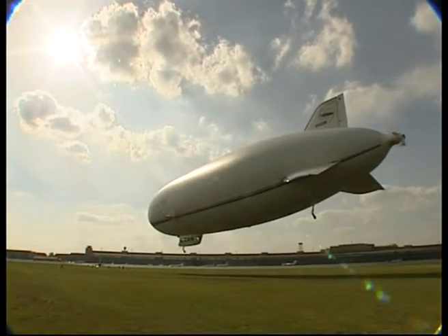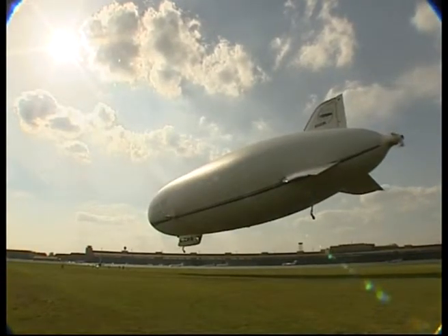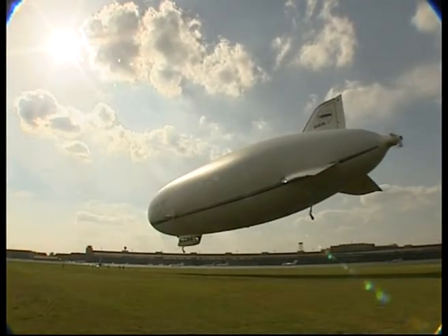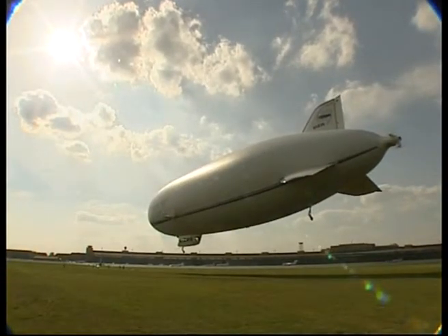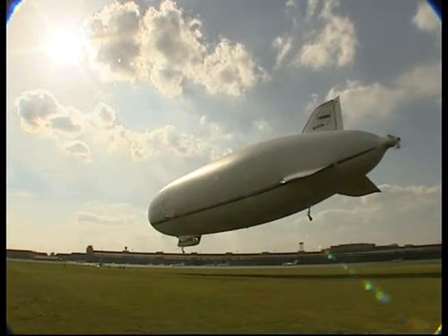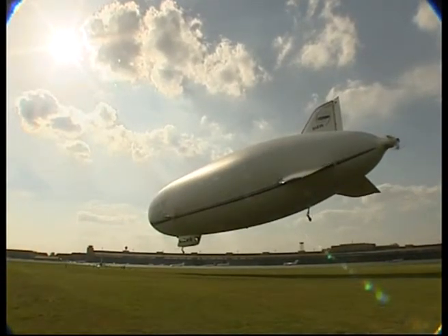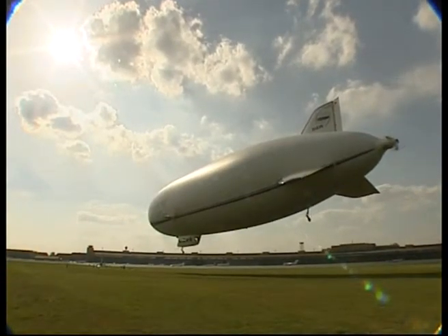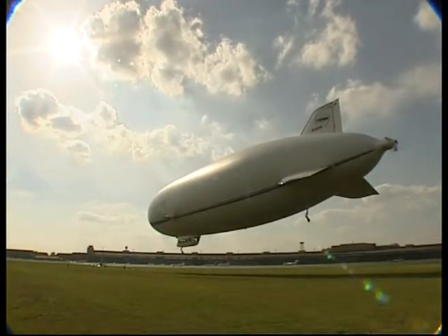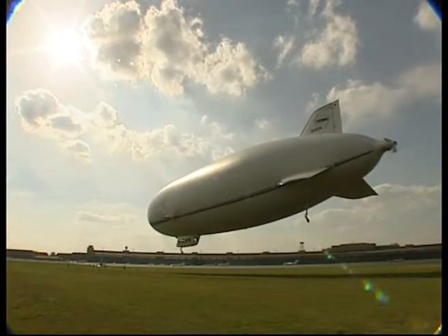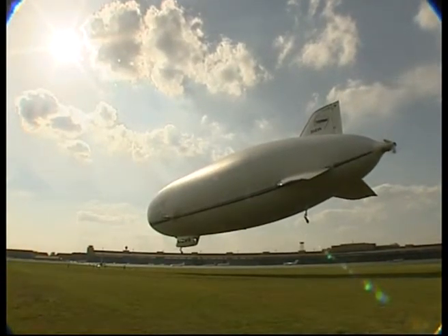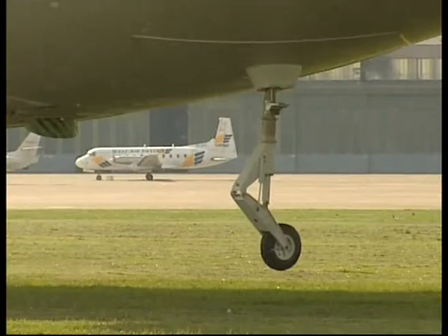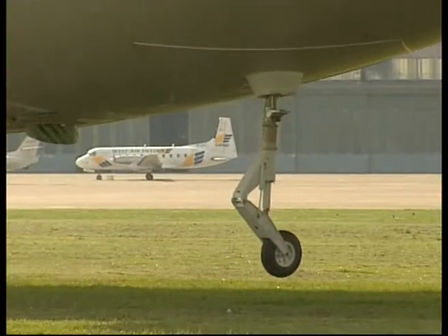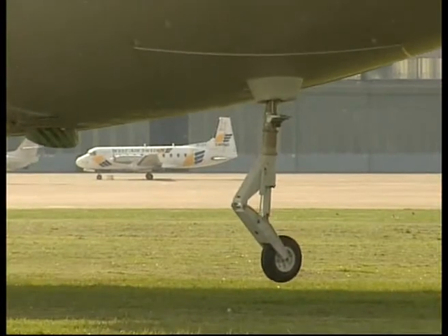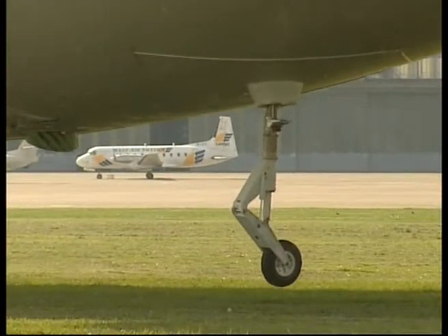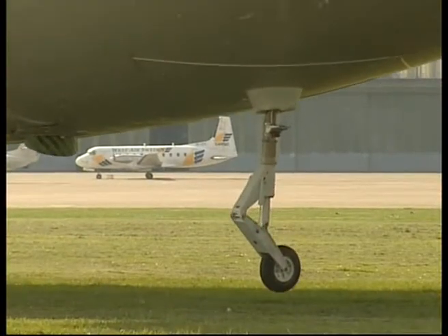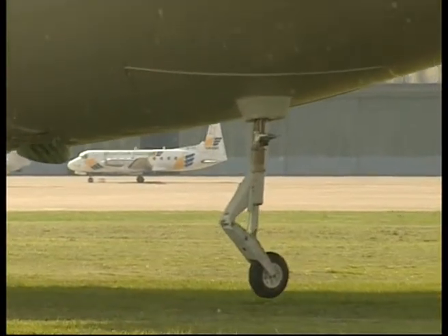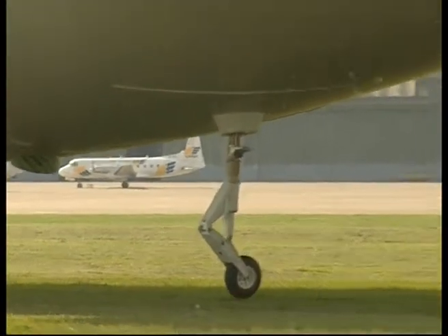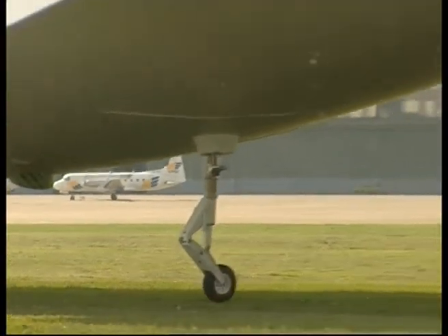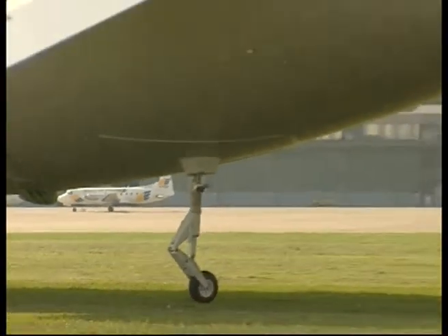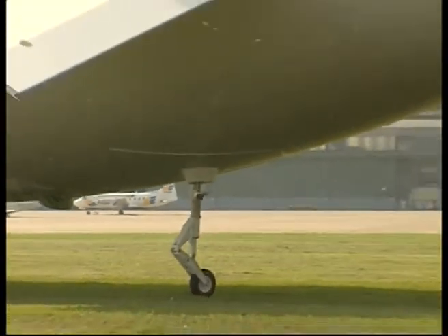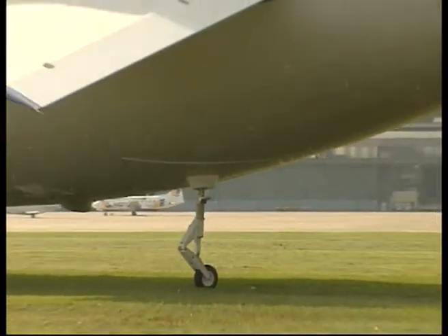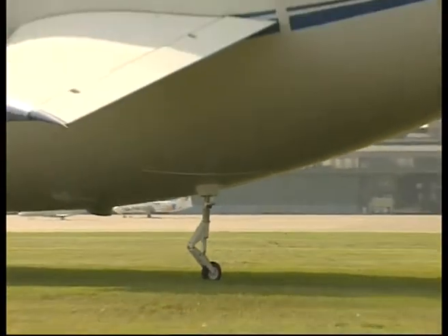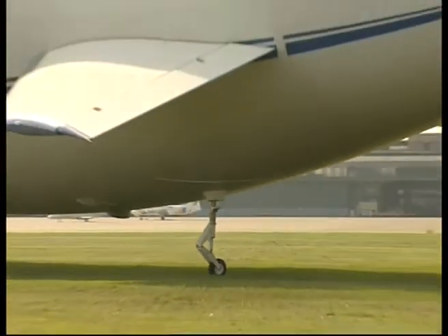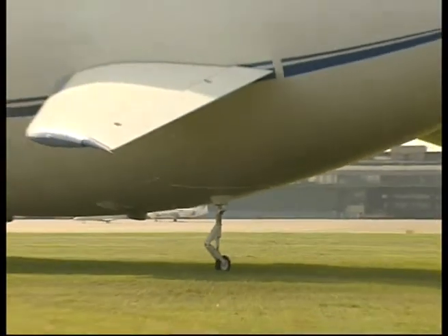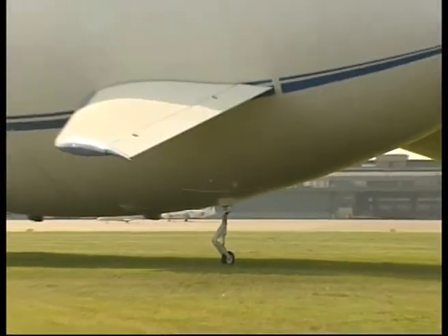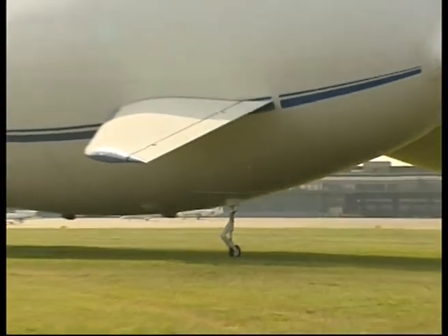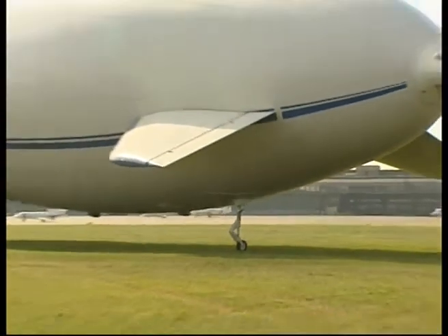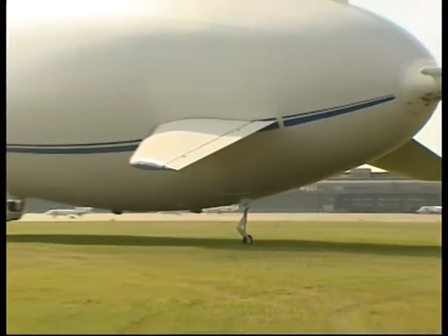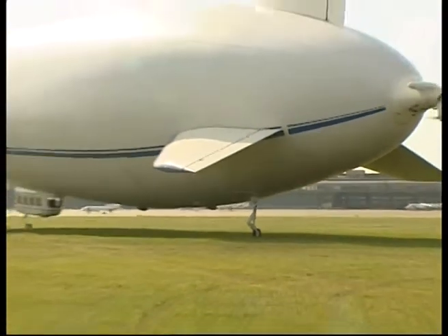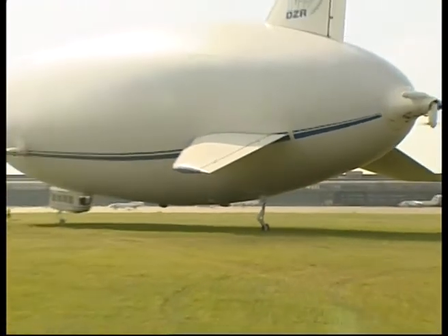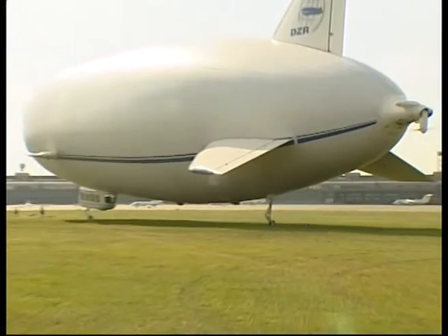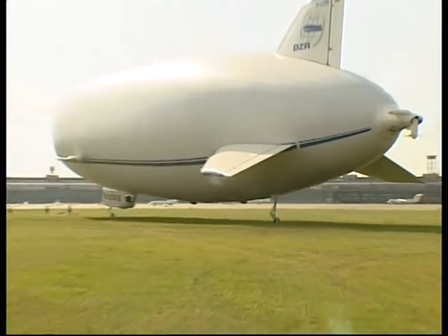Tourist flights lasting 45 minutes cost between 330 and 370 euros.